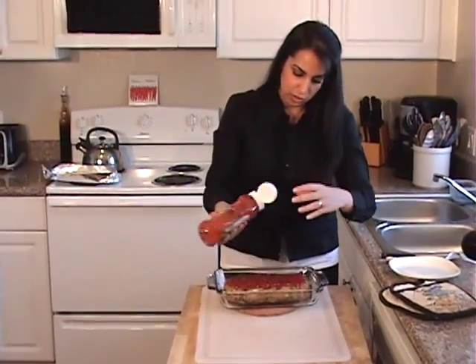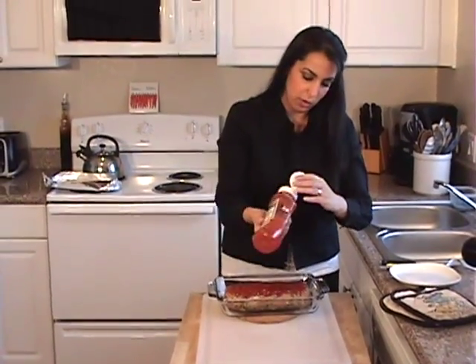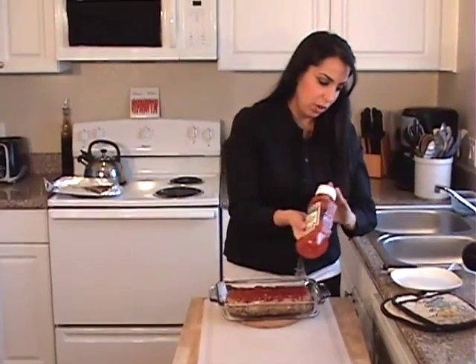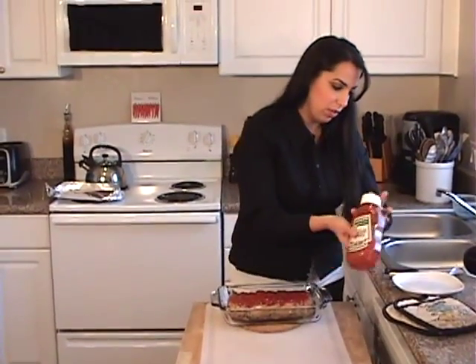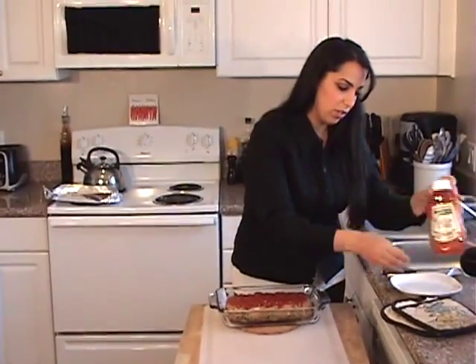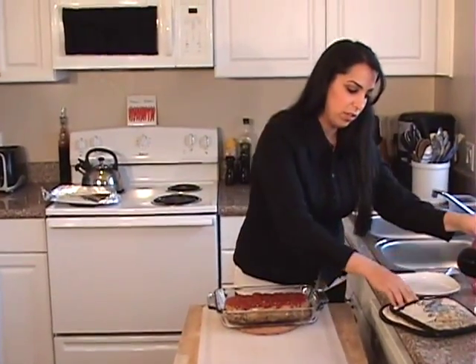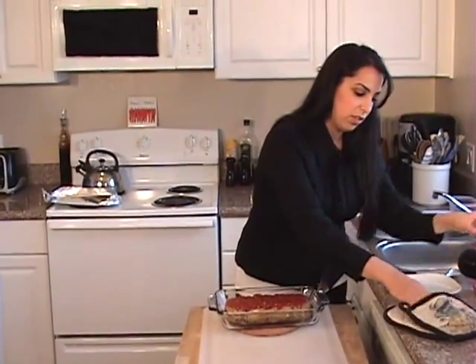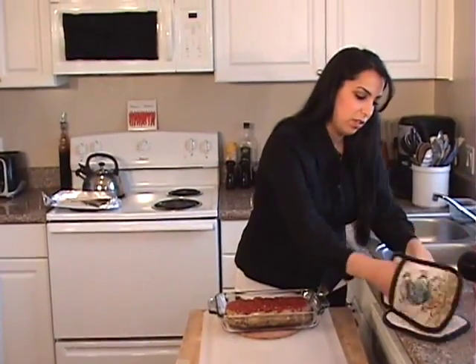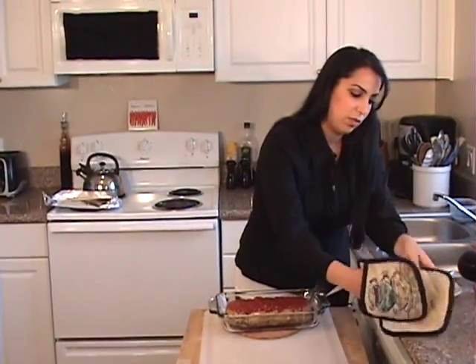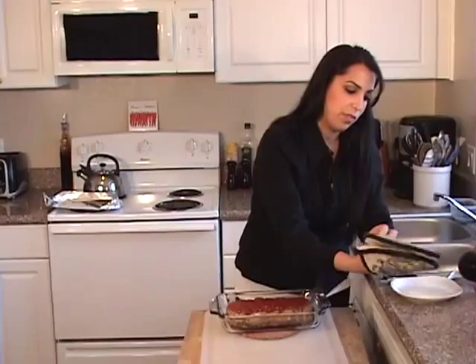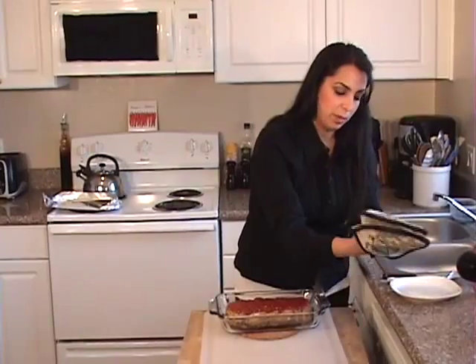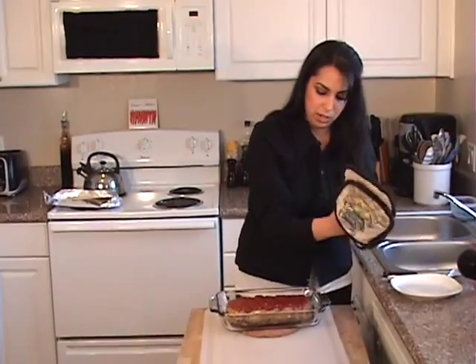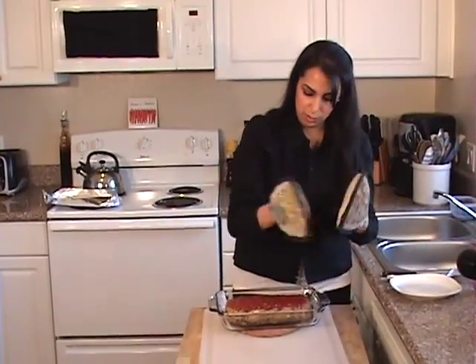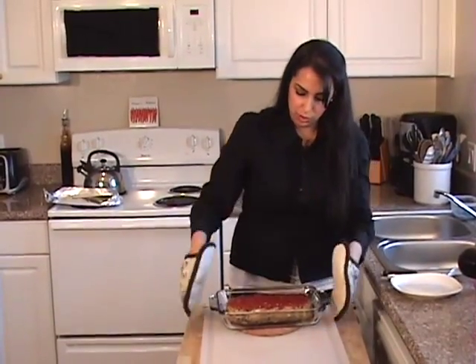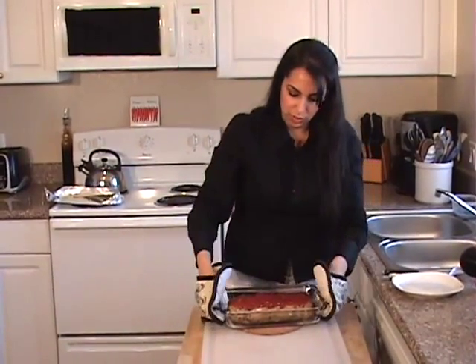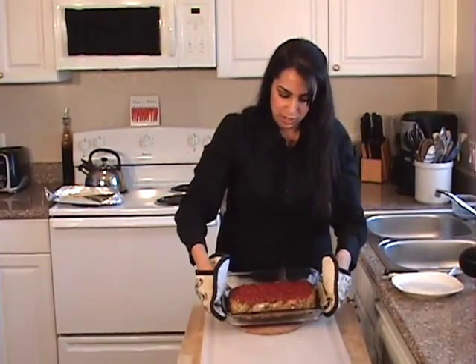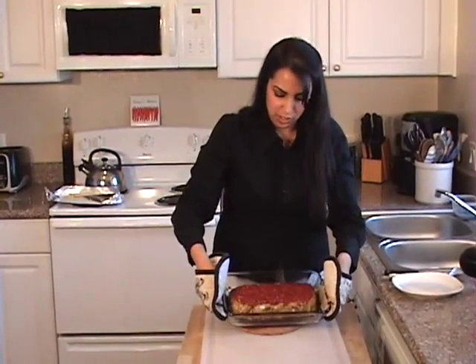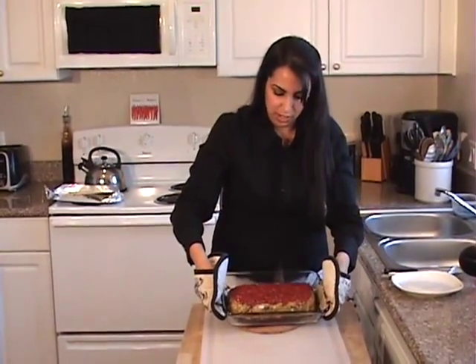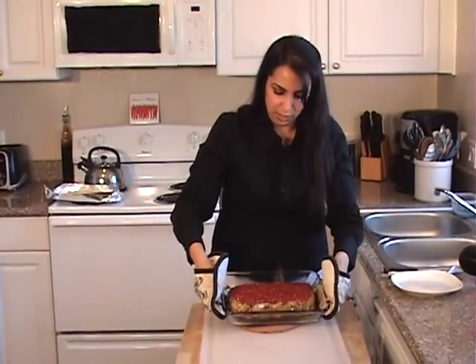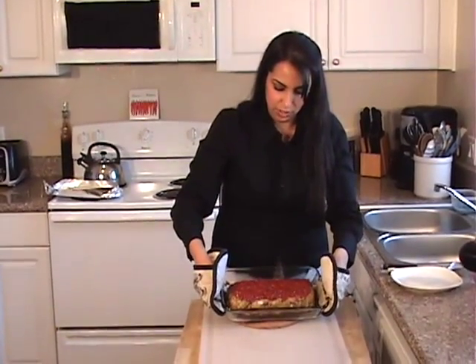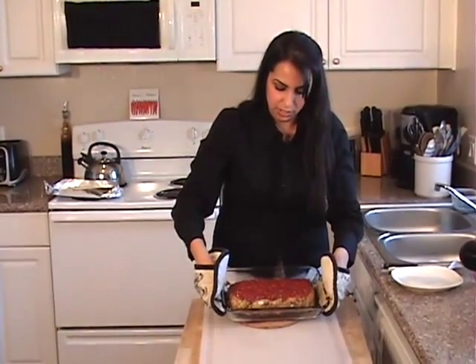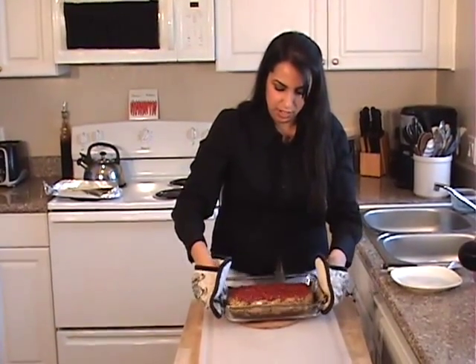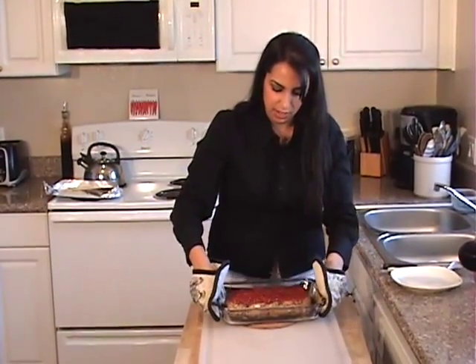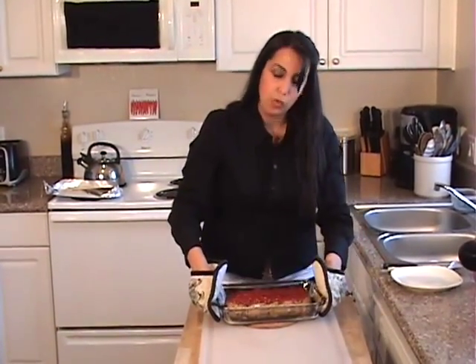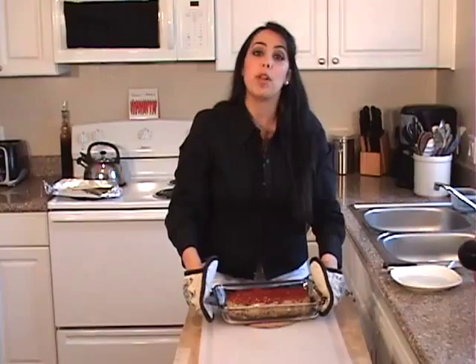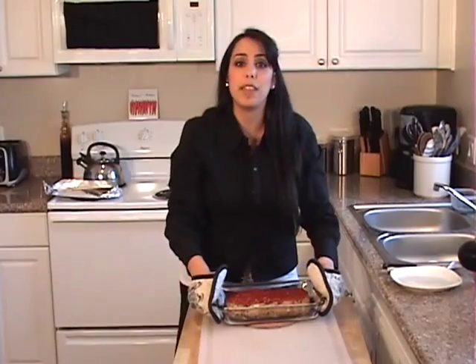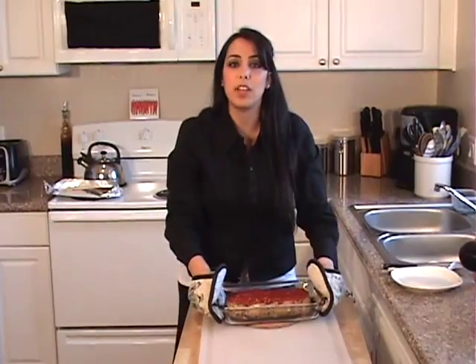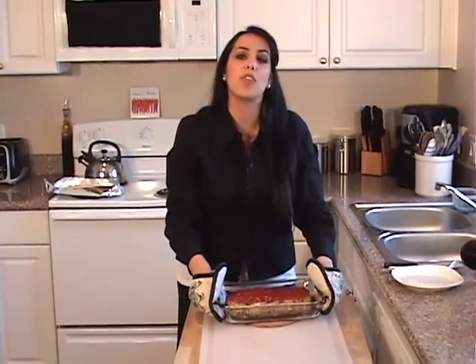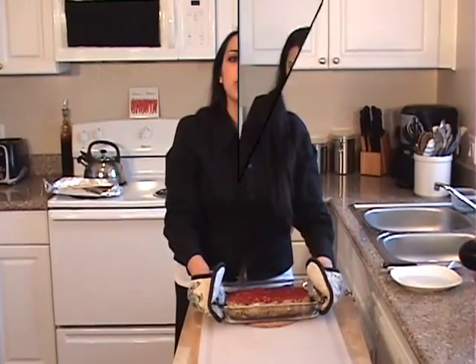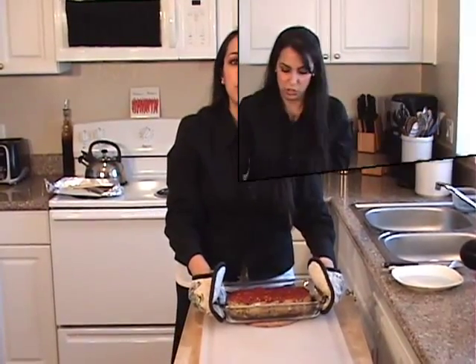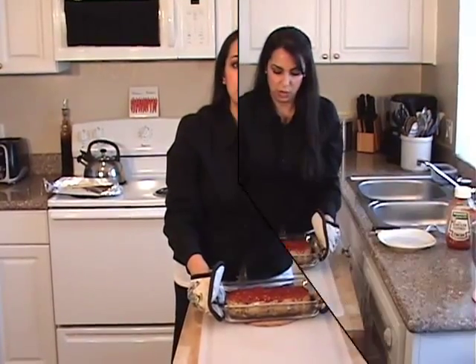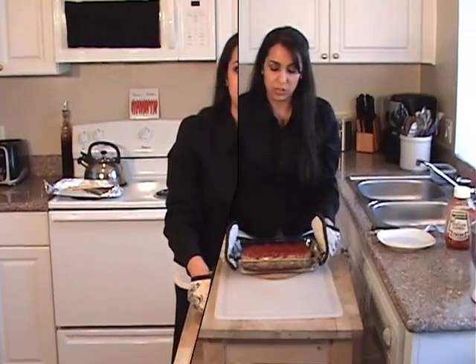So there we go — we've topped our meatloaf. See how pretty it is? We're going to put it back in the oven under the broiler for another two minutes.